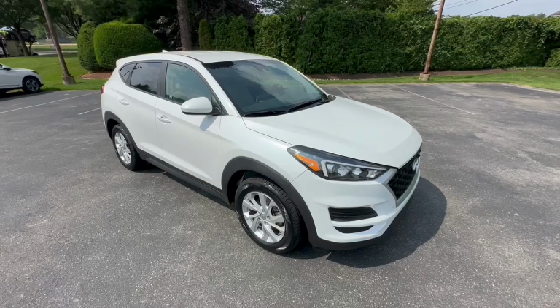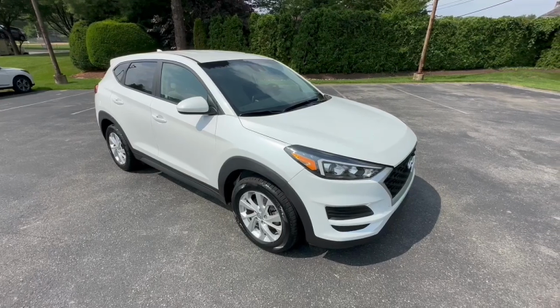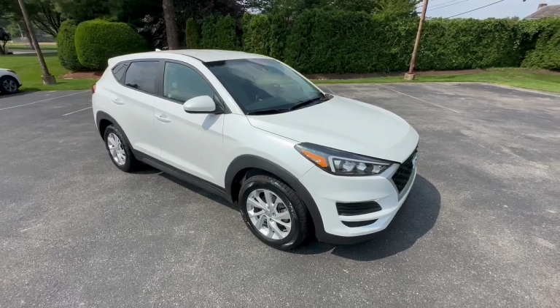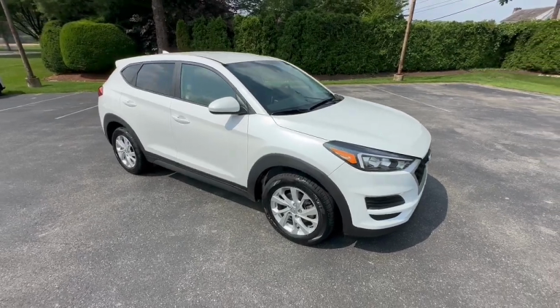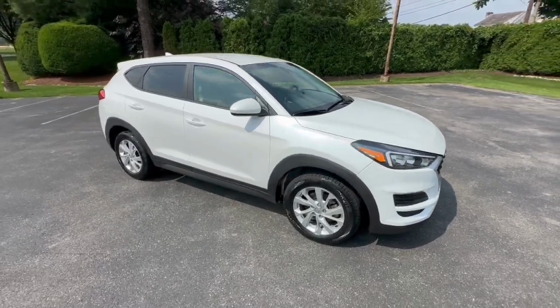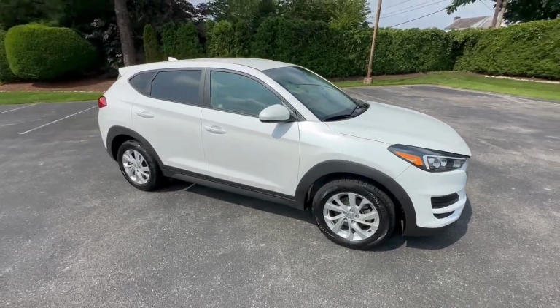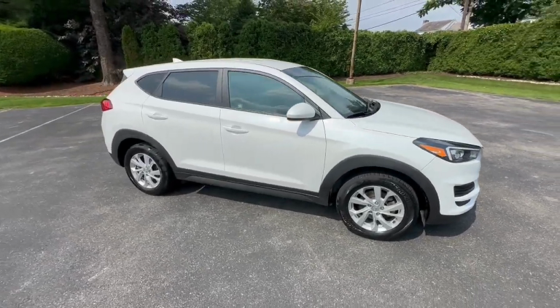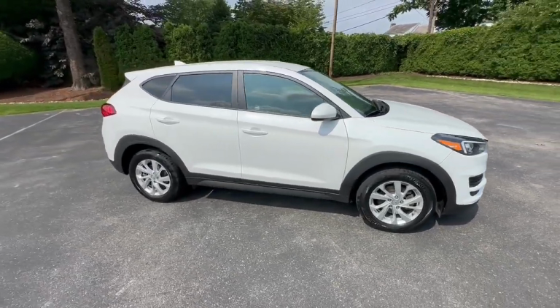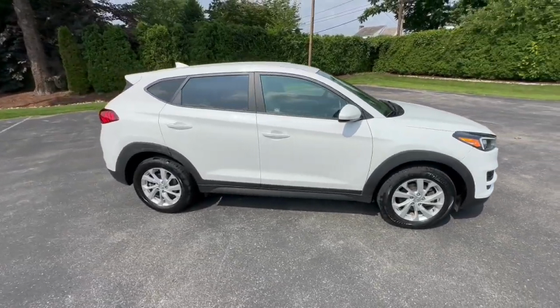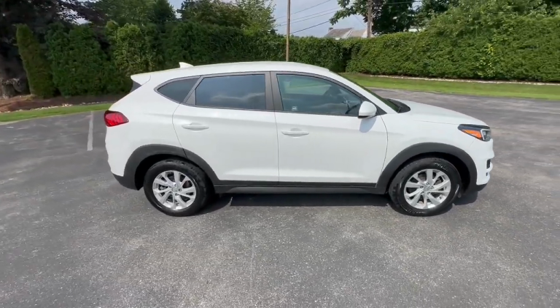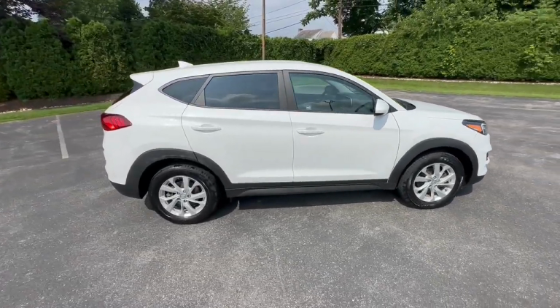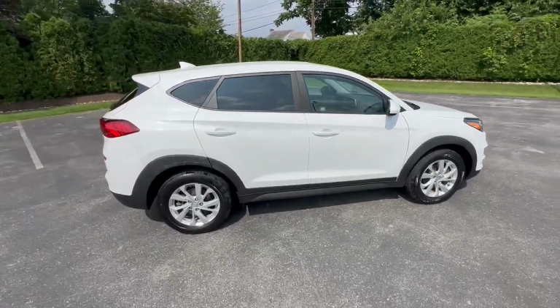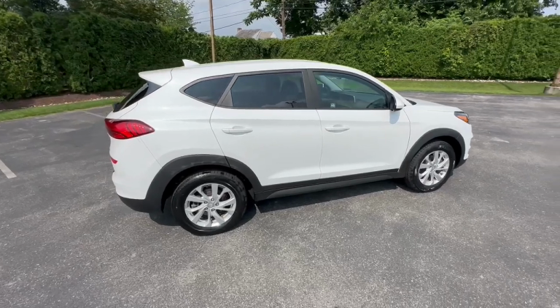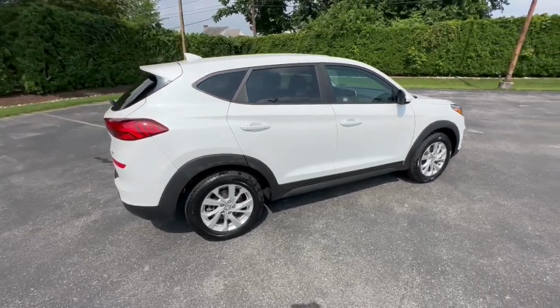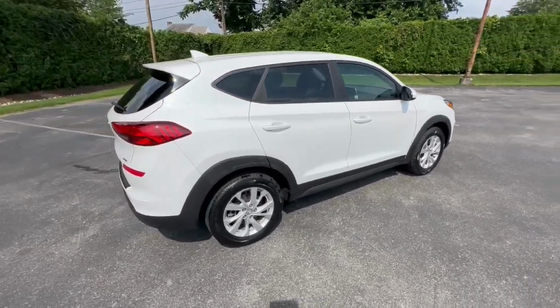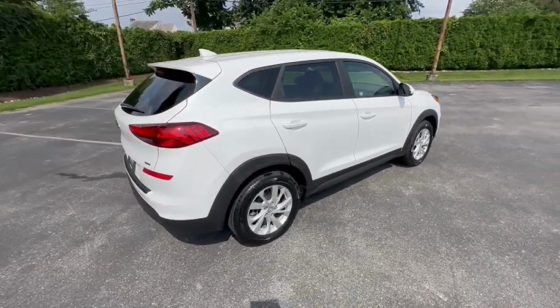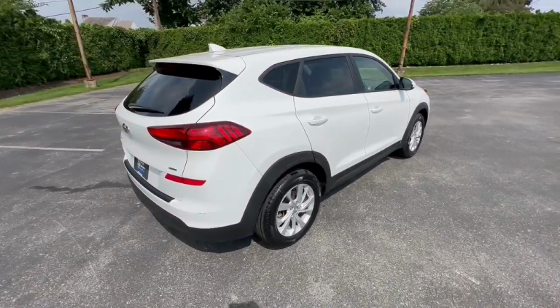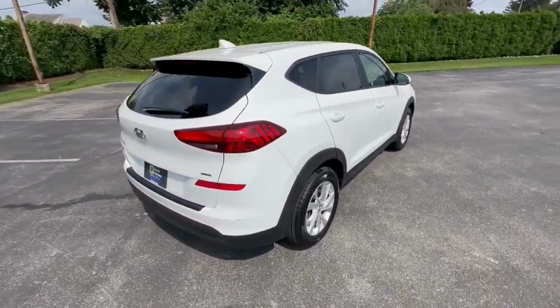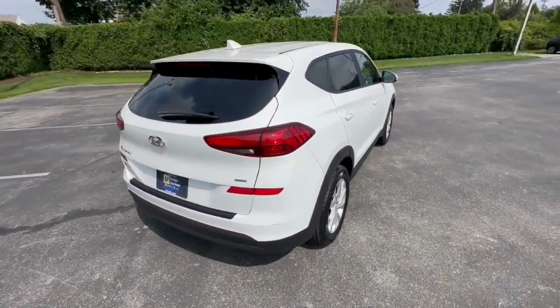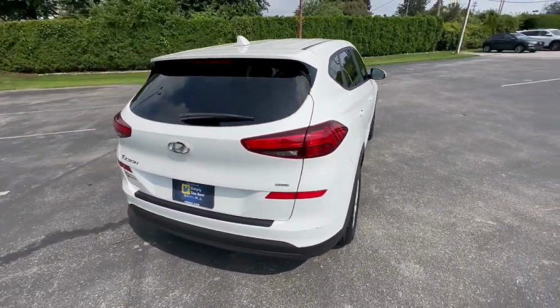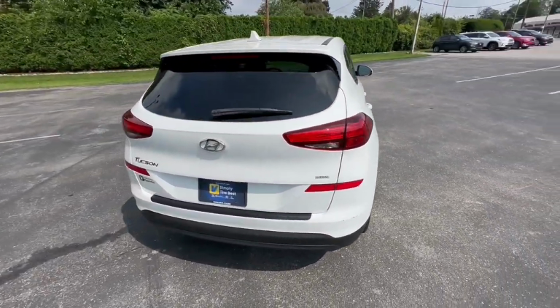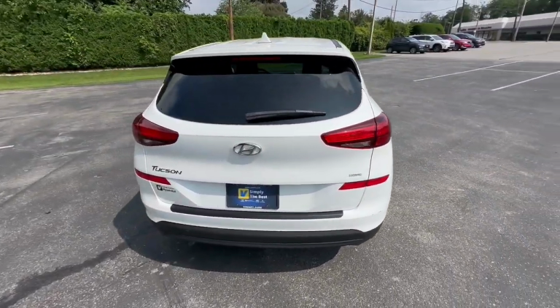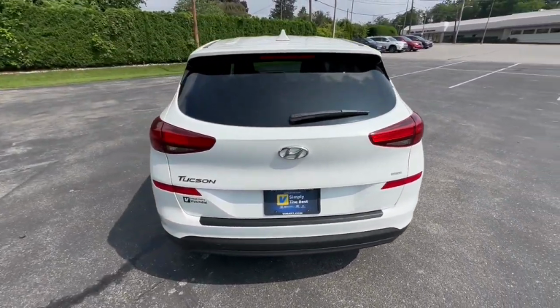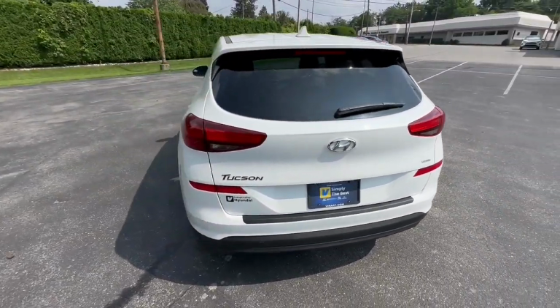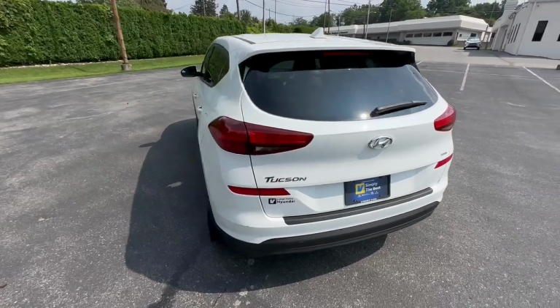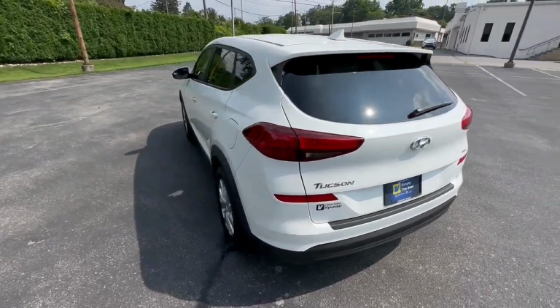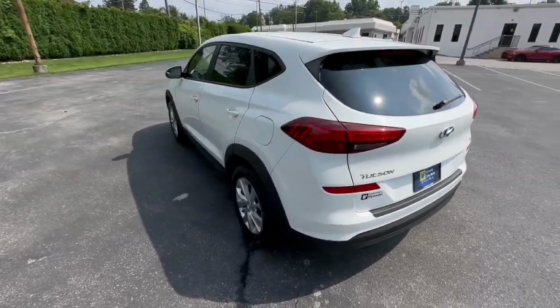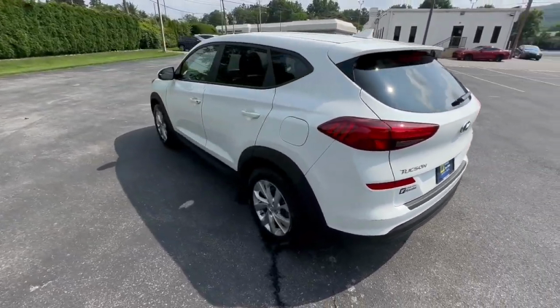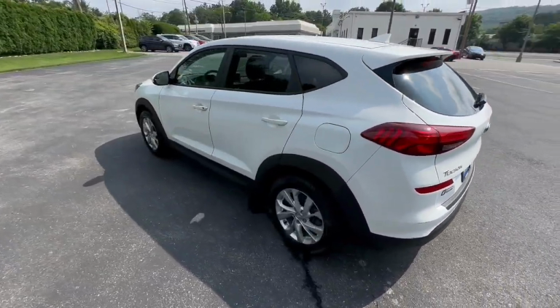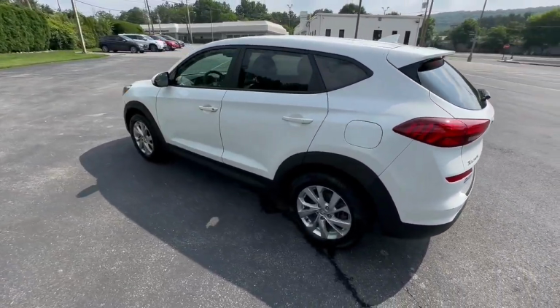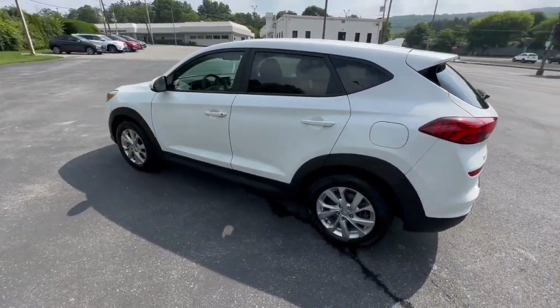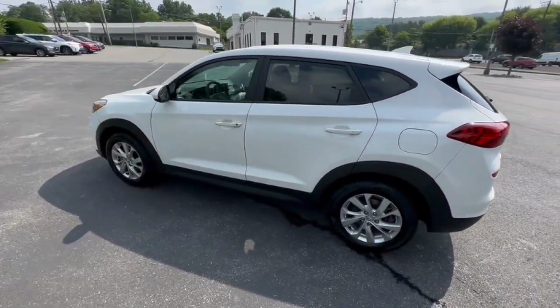Hop into the 2020 Hyundai Tucson. With less than 30,000 miles on the odometer, this vehicle stands out from the rest. Give yourself the quality and comfort you deserve with this refined Hyundai Tucson.